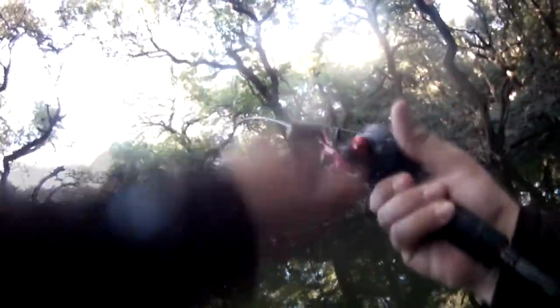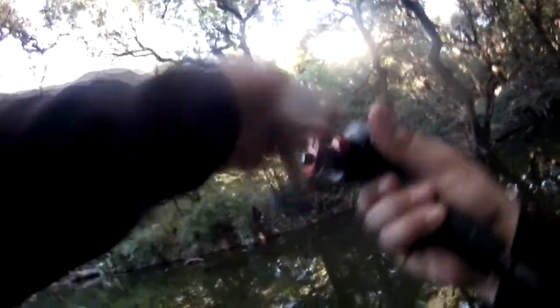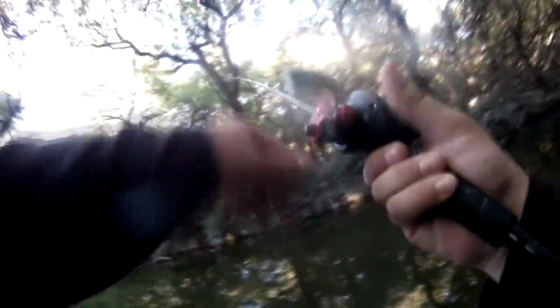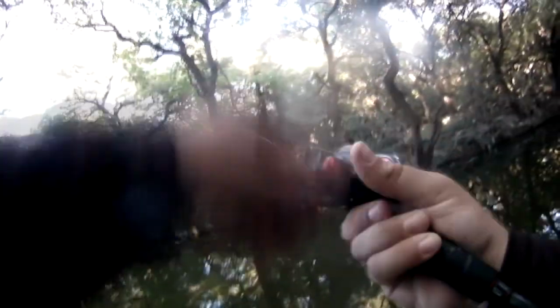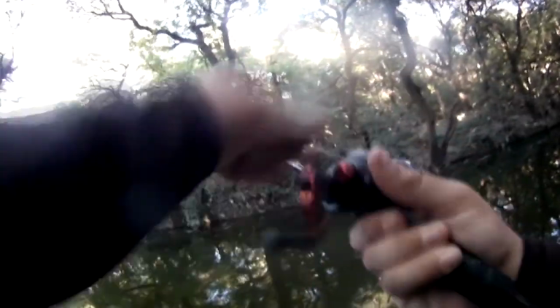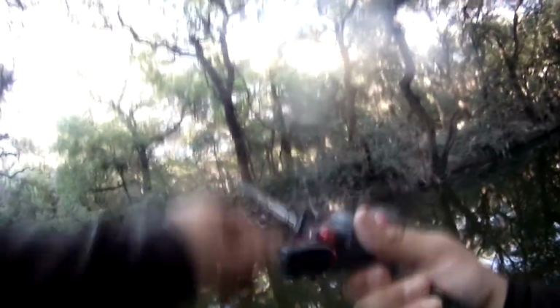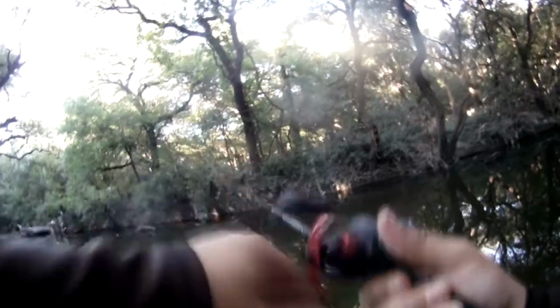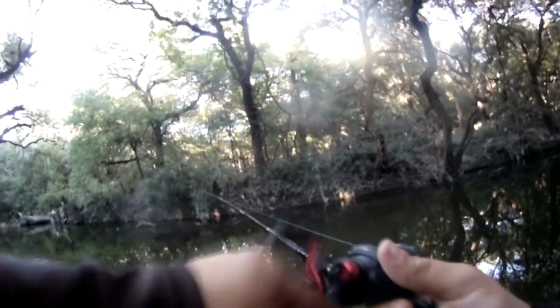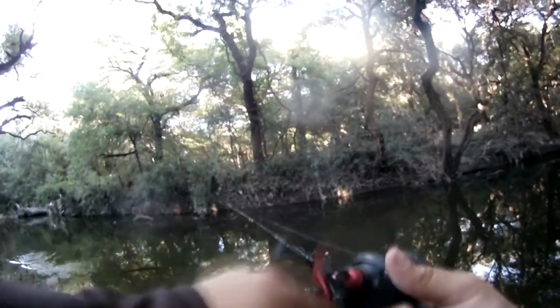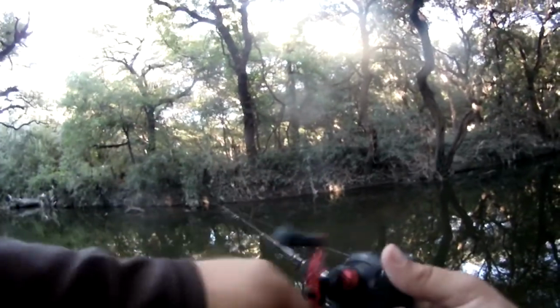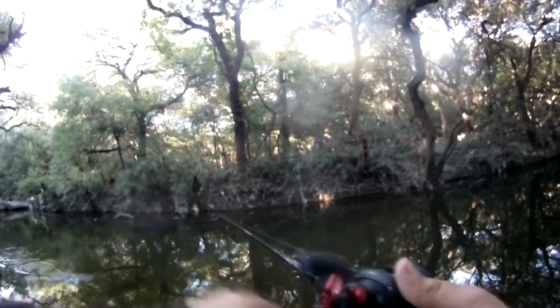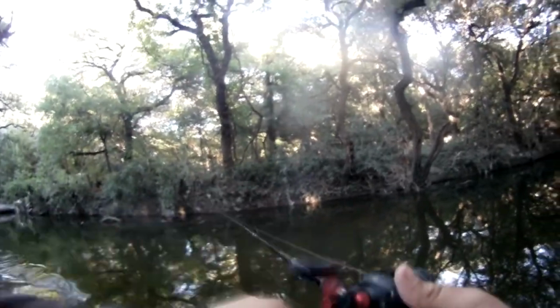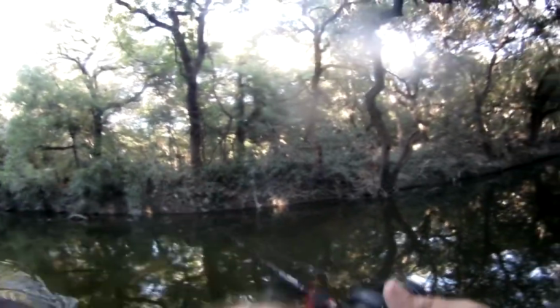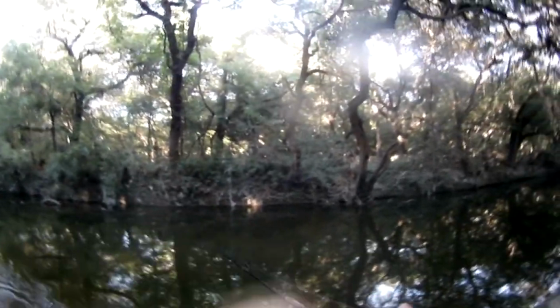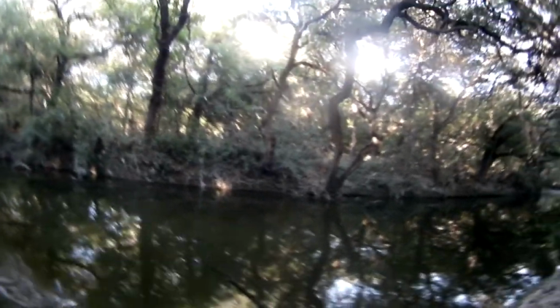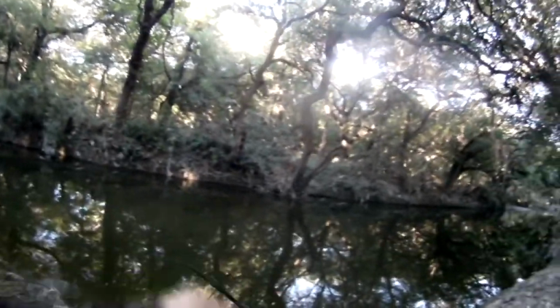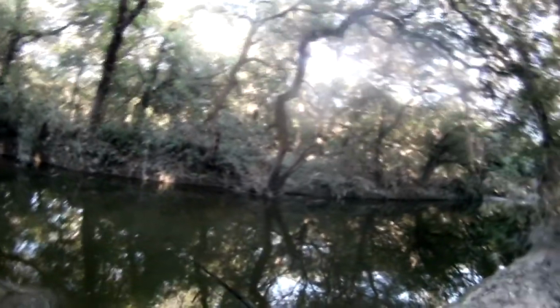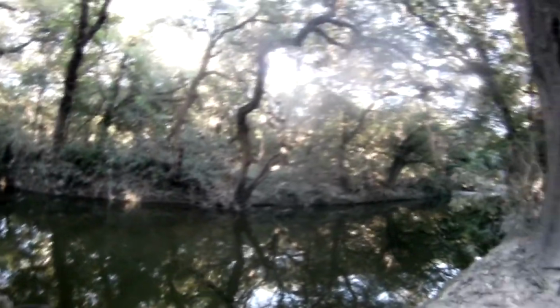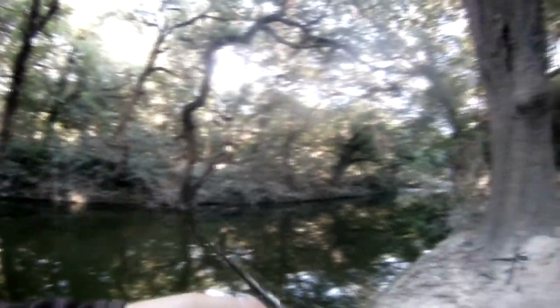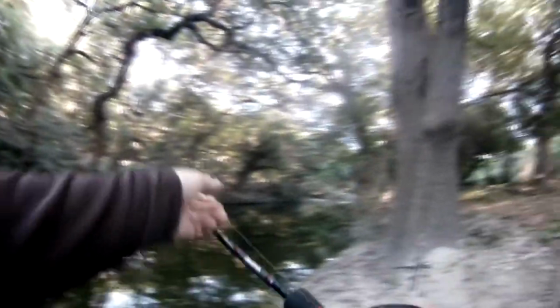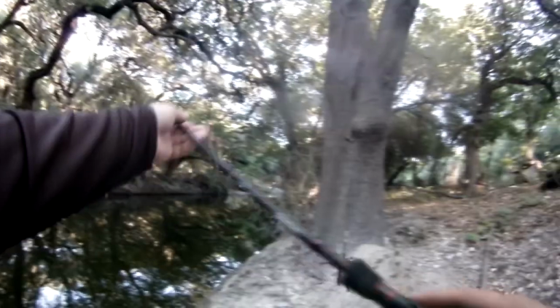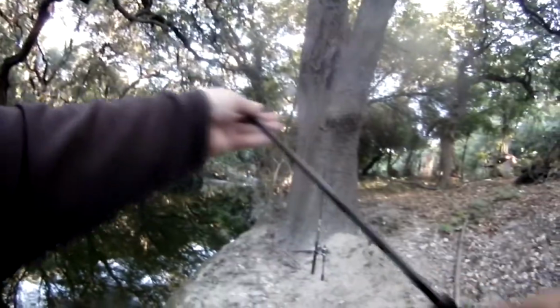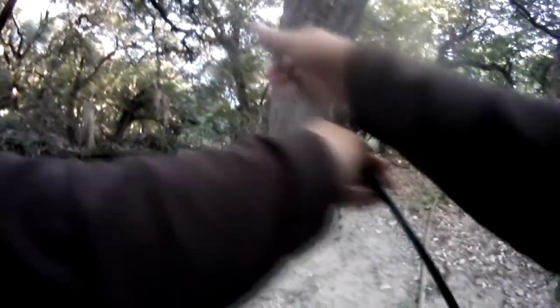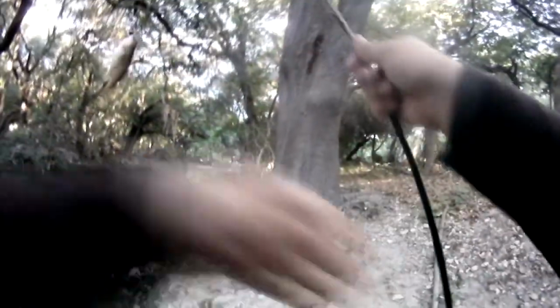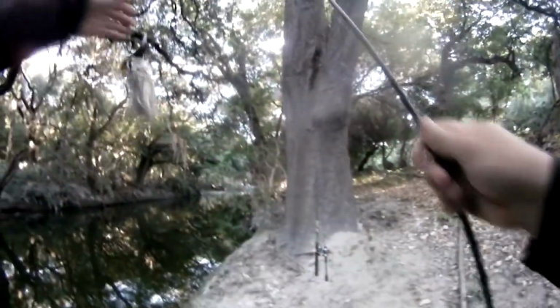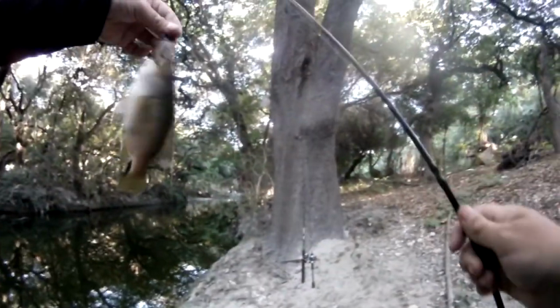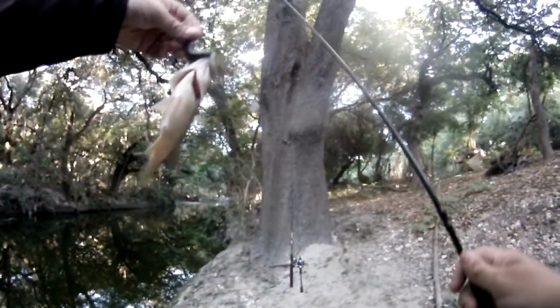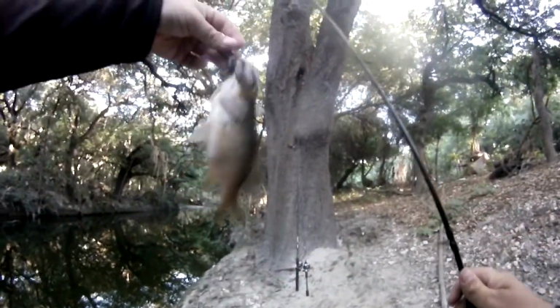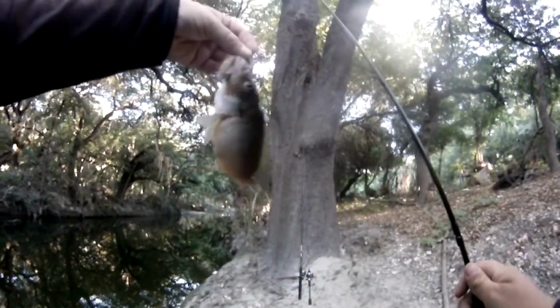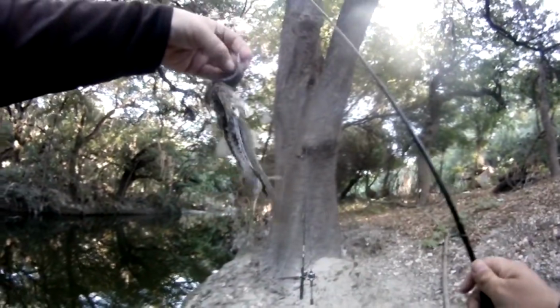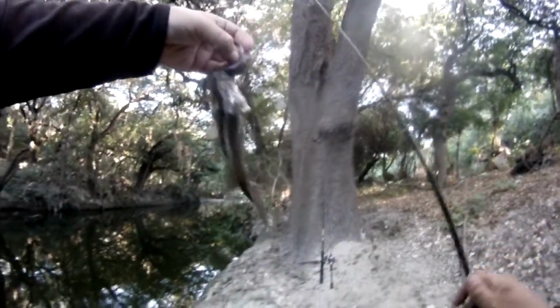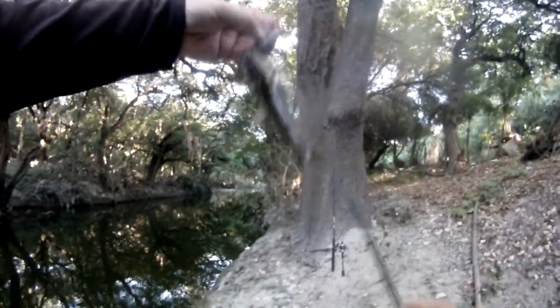There we go. What do we got? Is that a big sunfish? That's a sunfish — it's a sunfish on a brush hog with a big hook.